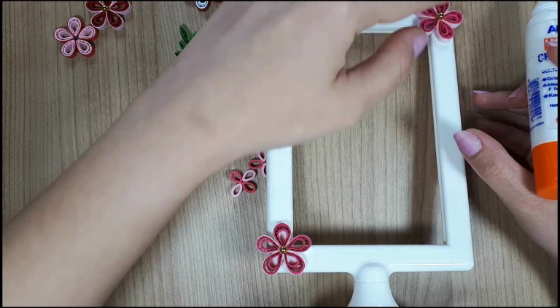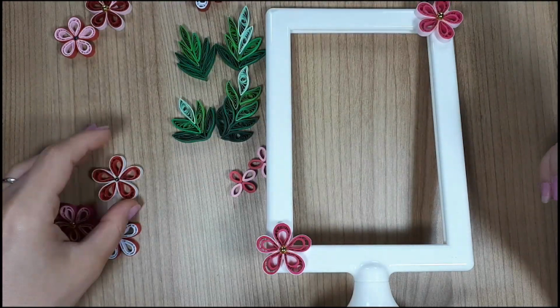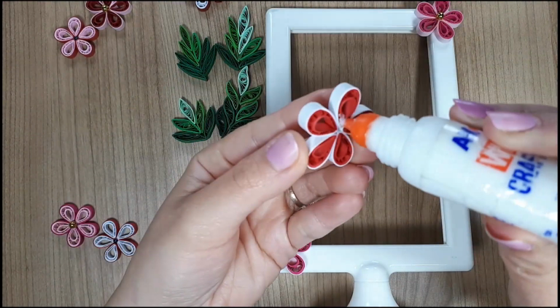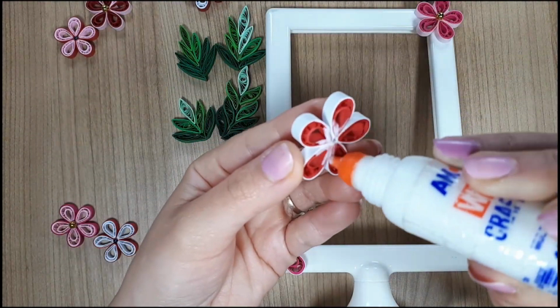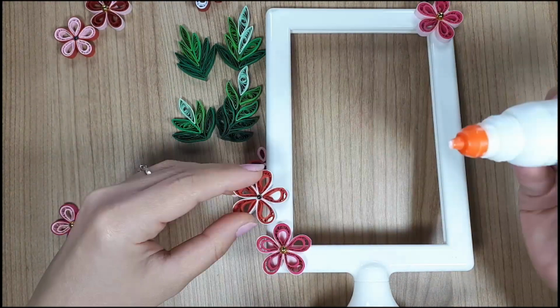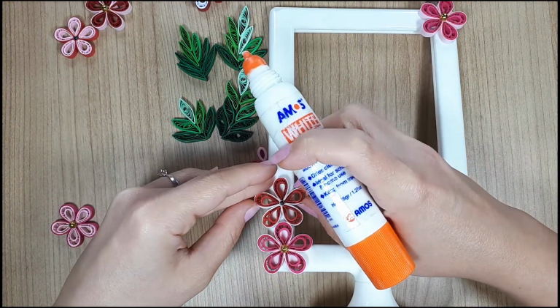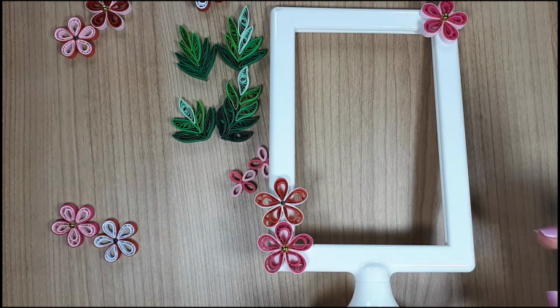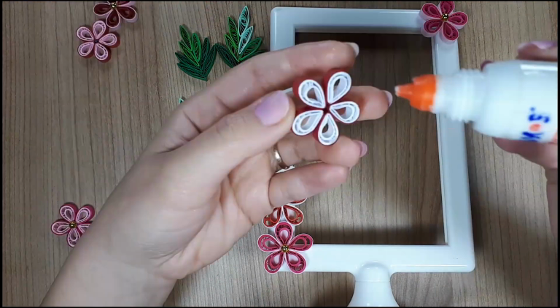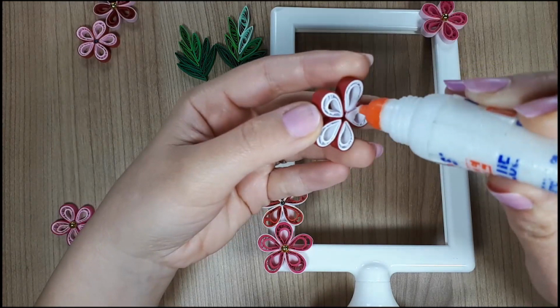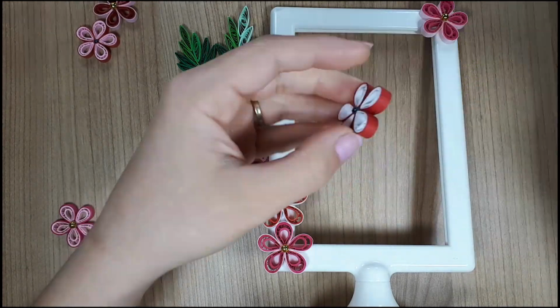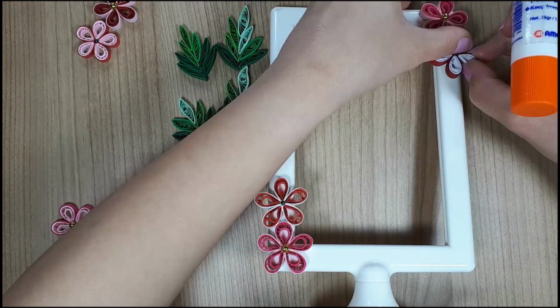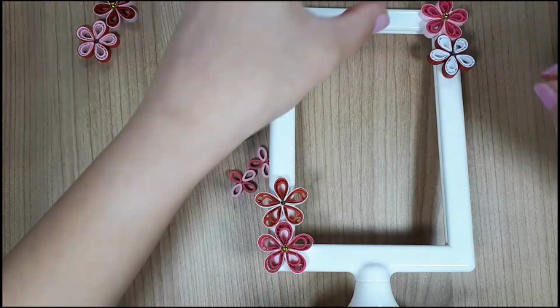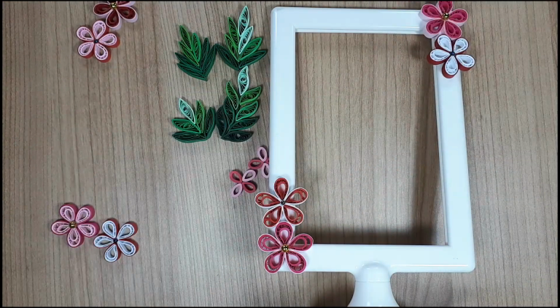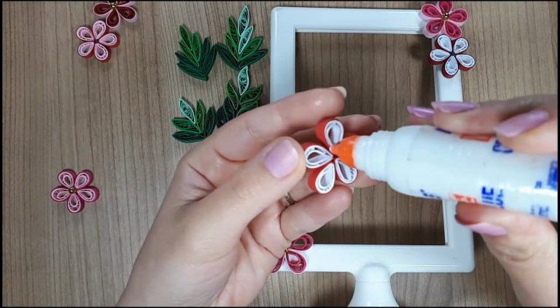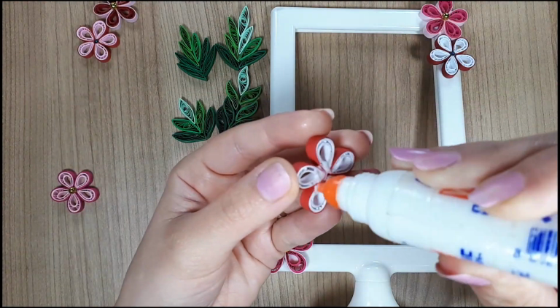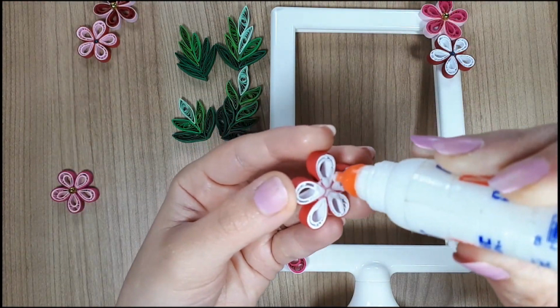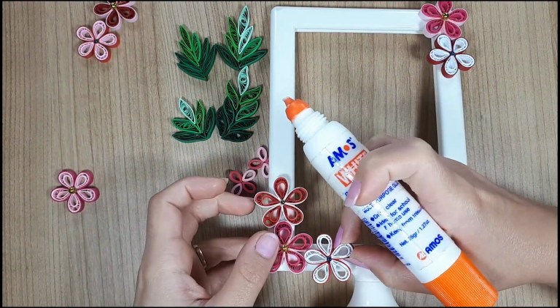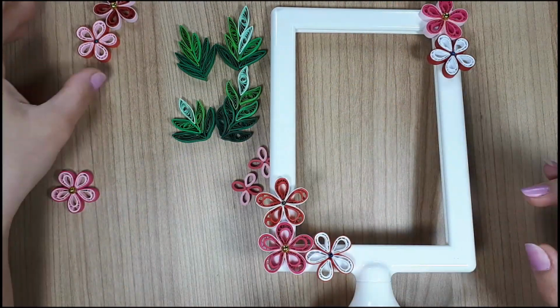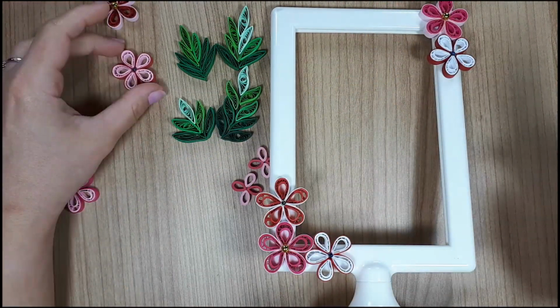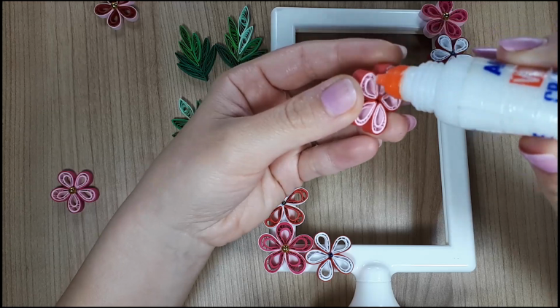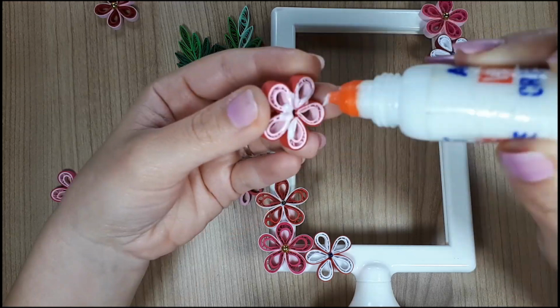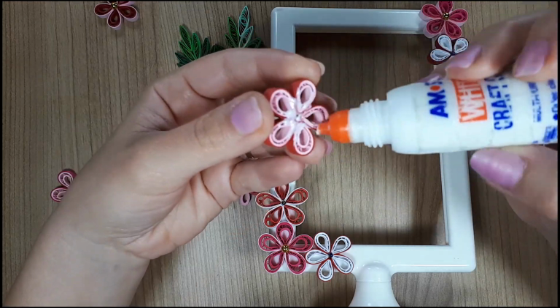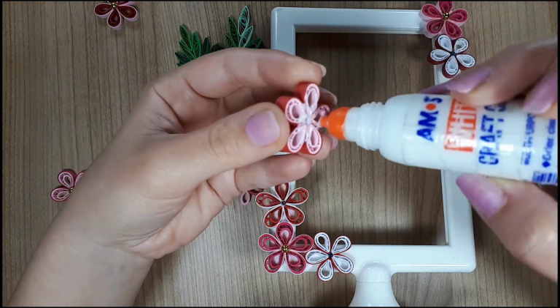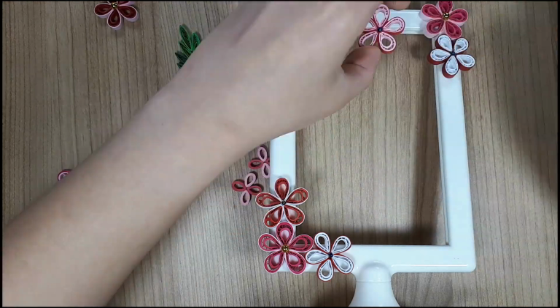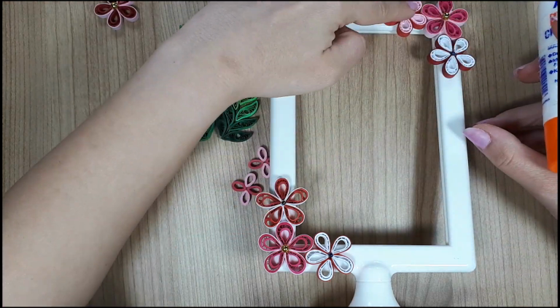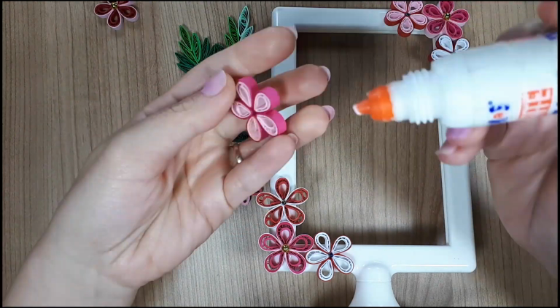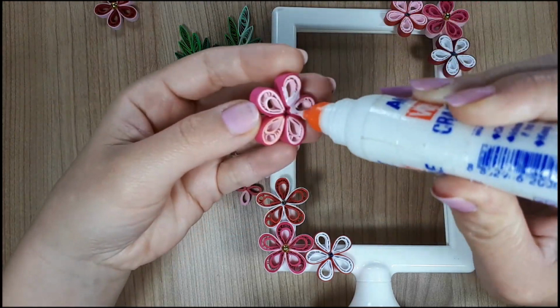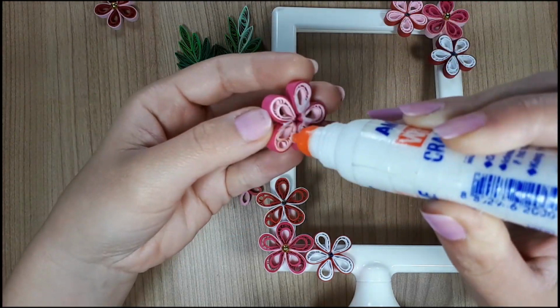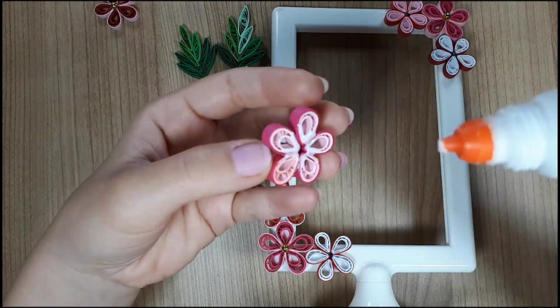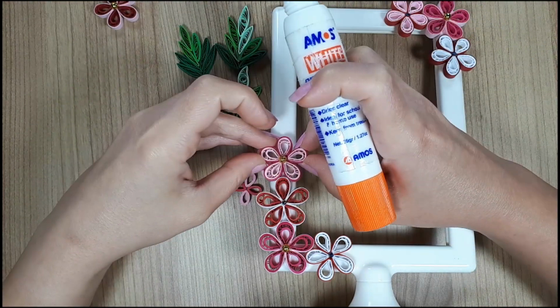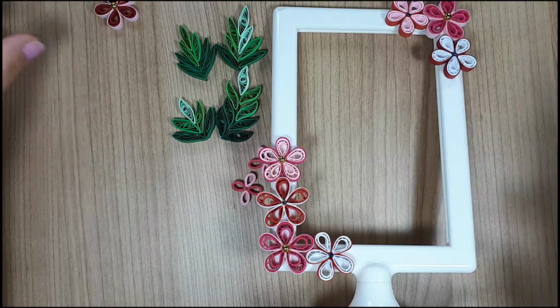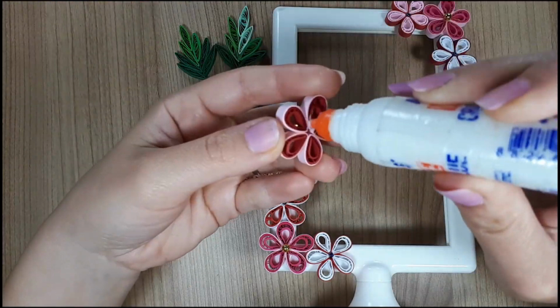I chose a monochromatic color scheme as it's always a good idea and you can never fail with this, especially when you are stuck thinking which to pick. If you are interested in hearing more about this, maybe I will create a short tutorial about this subject.